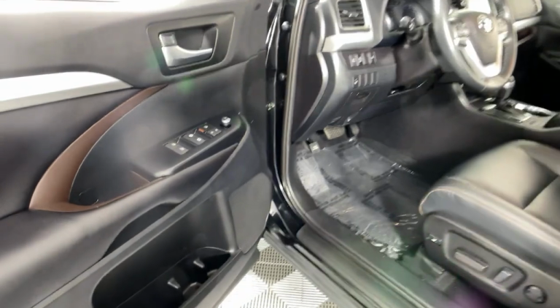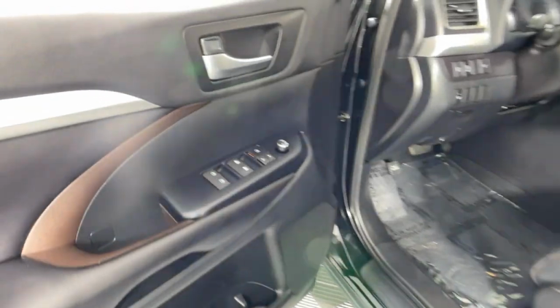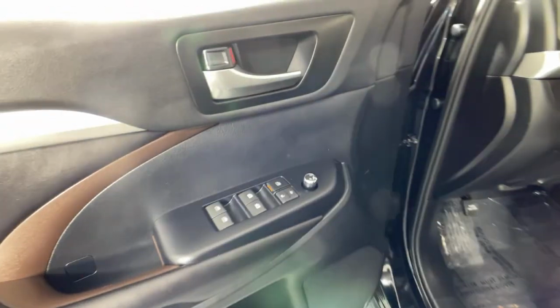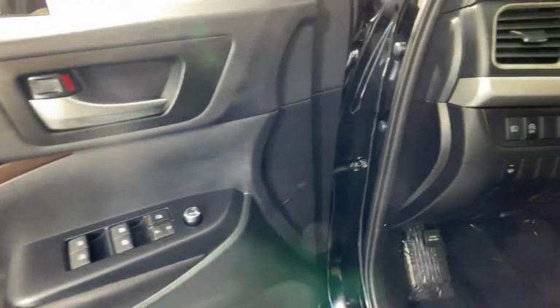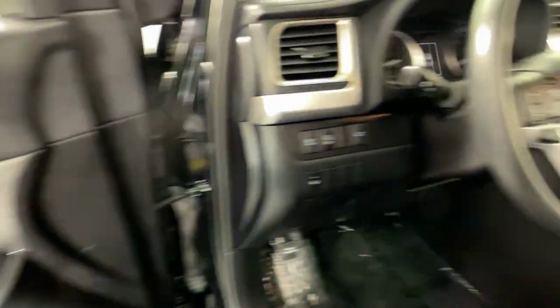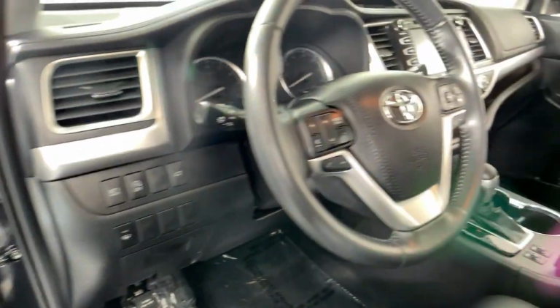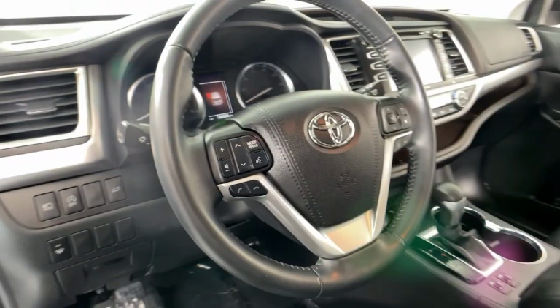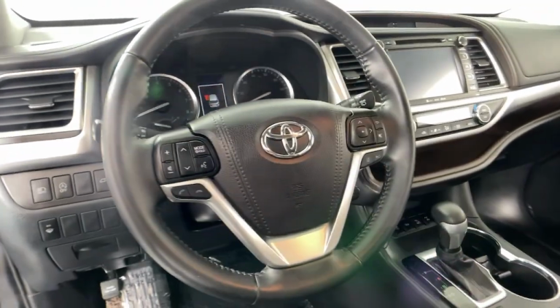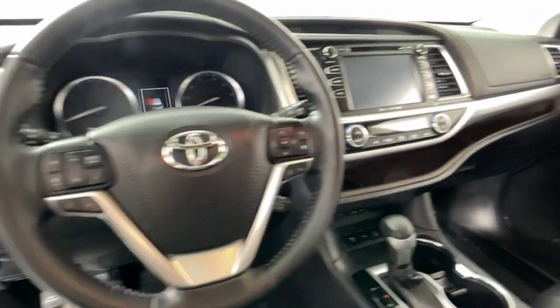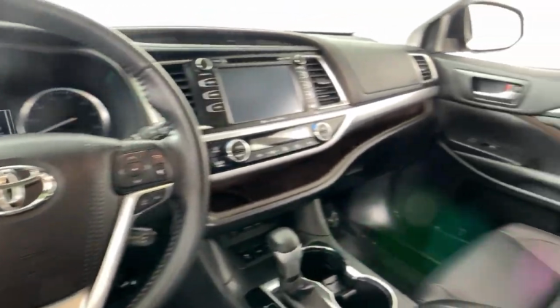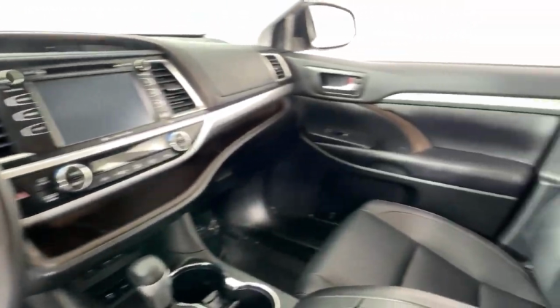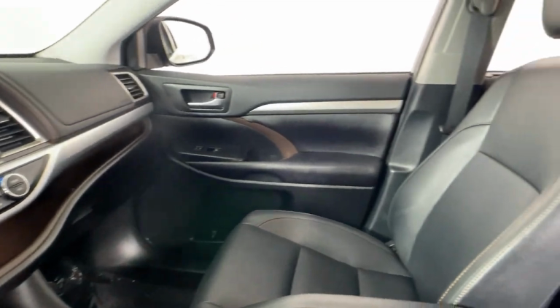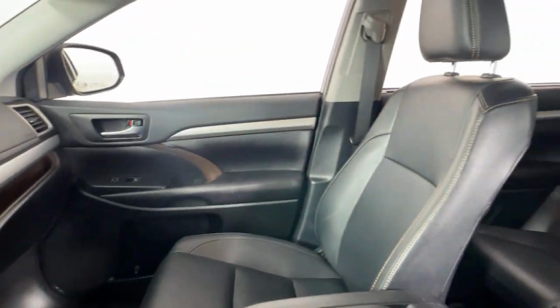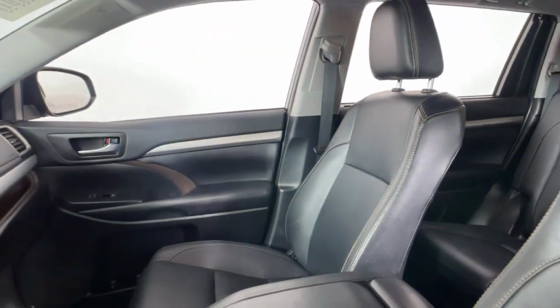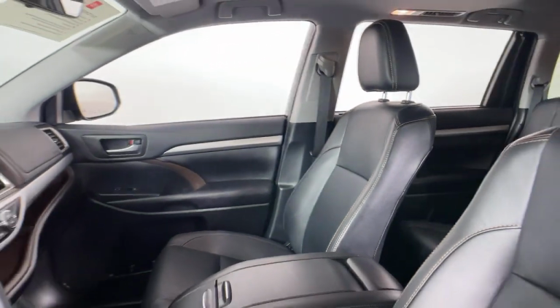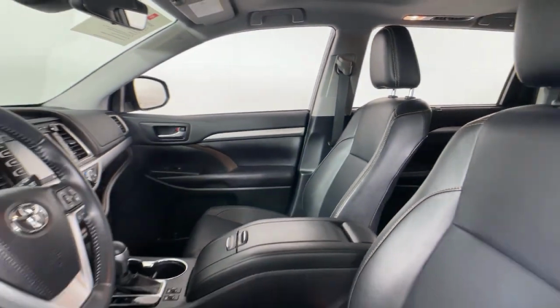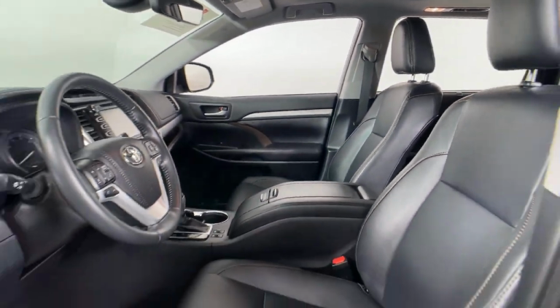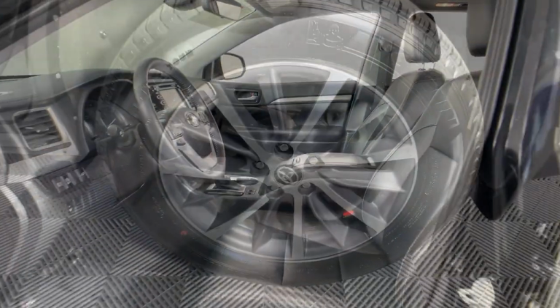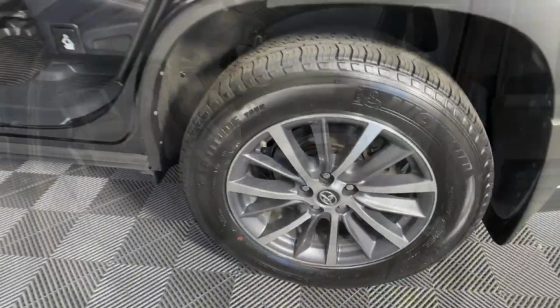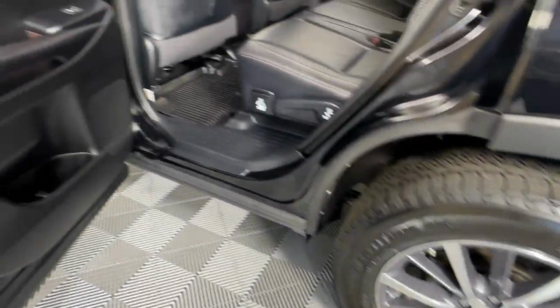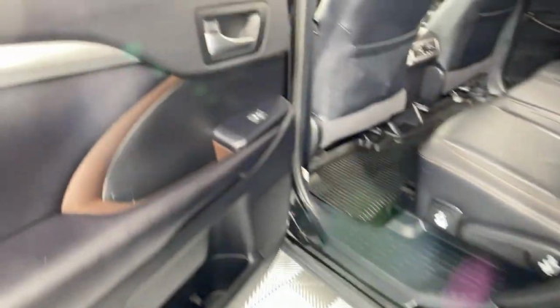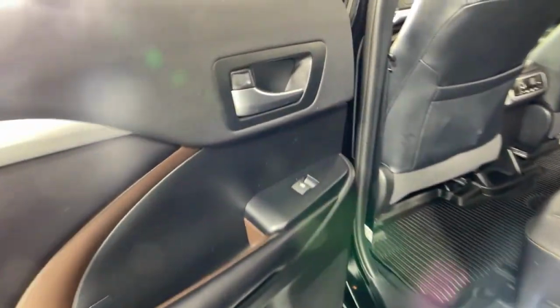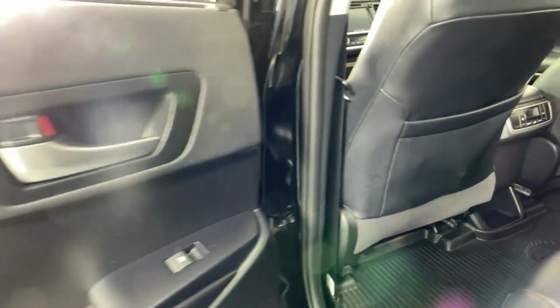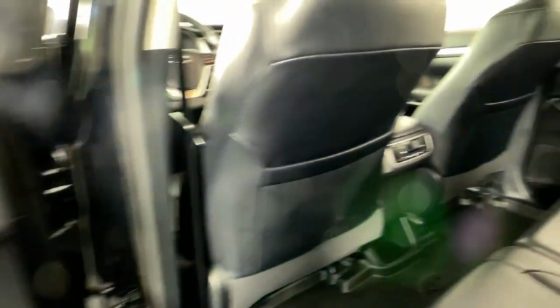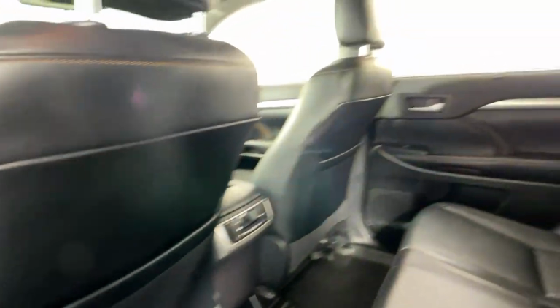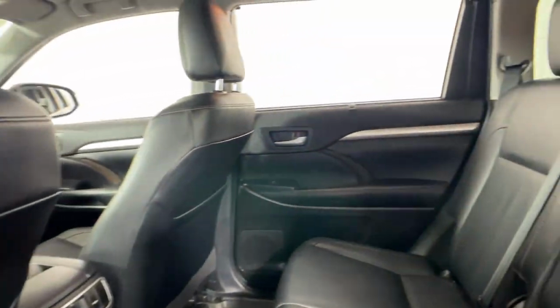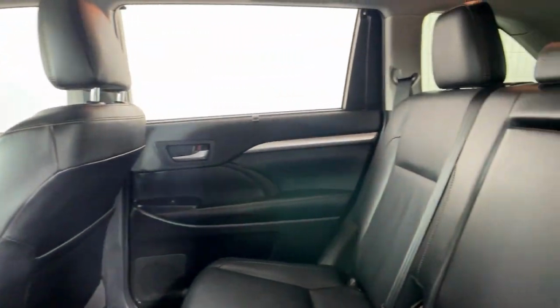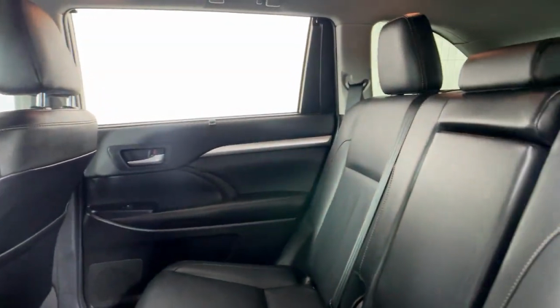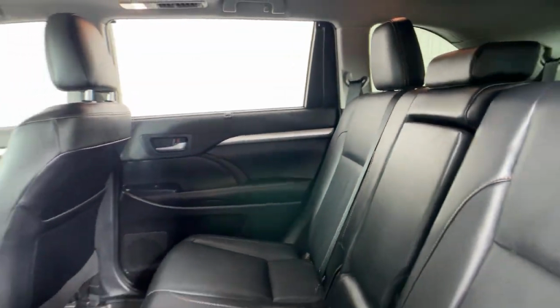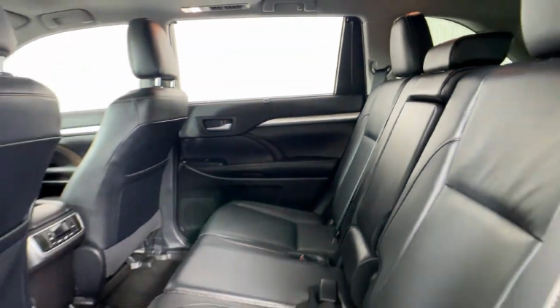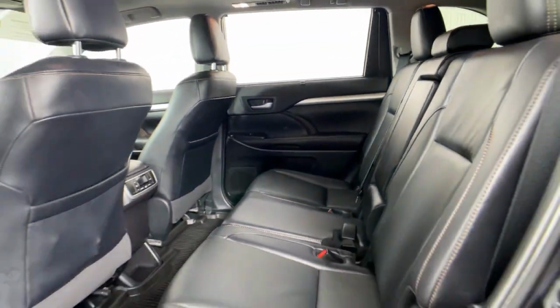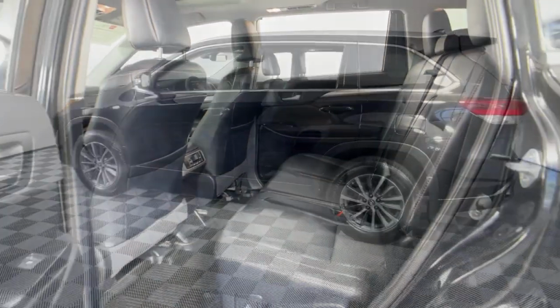Look no further than the 2019 Toyota Highlander. This vehicle is an outstanding buy with fewer than 20,000 miles on the odometer. Give your family this spacious, efficient Highlander and start building your road trip memories.